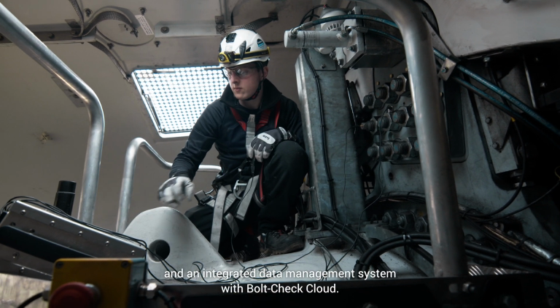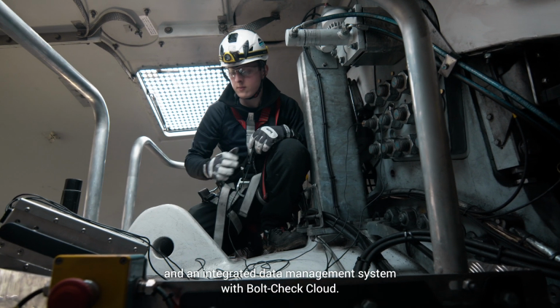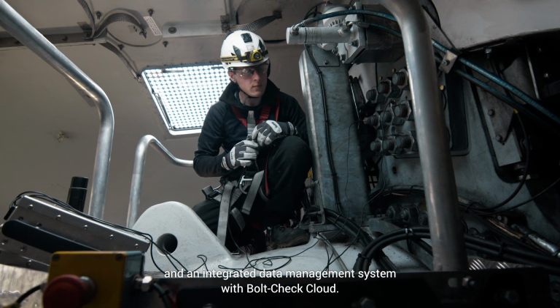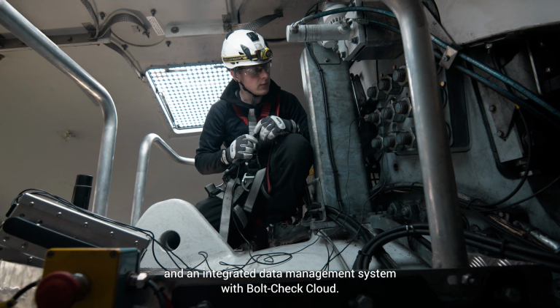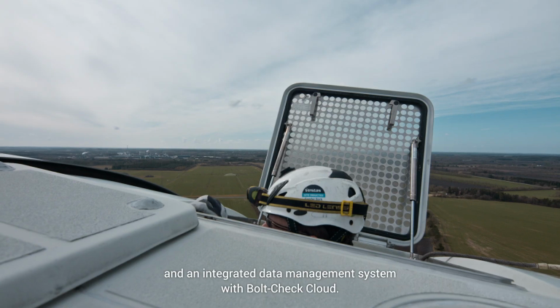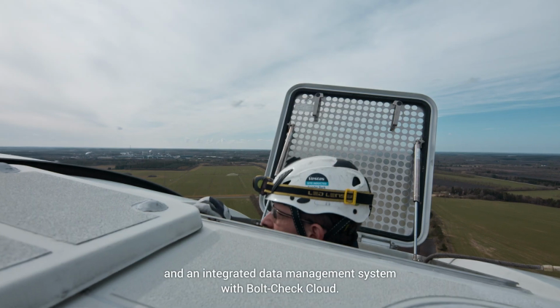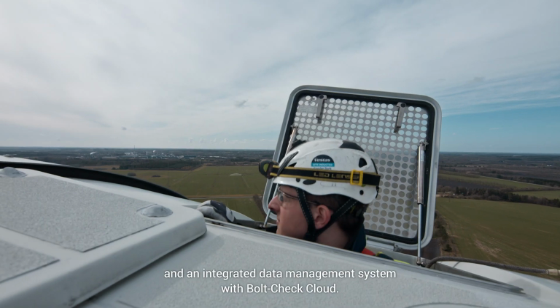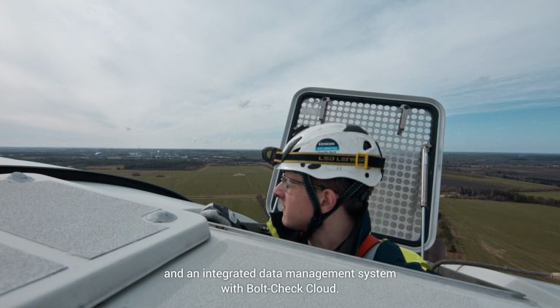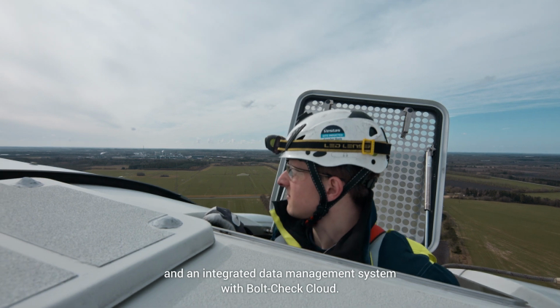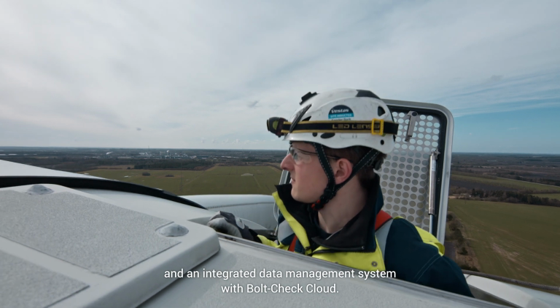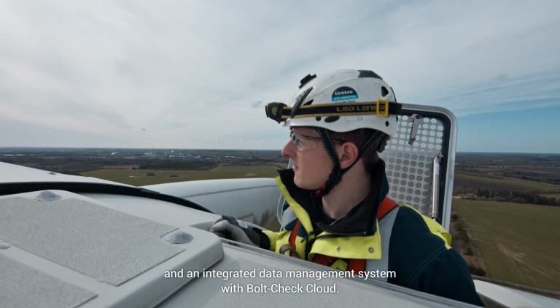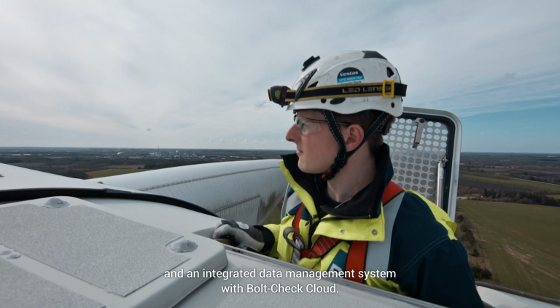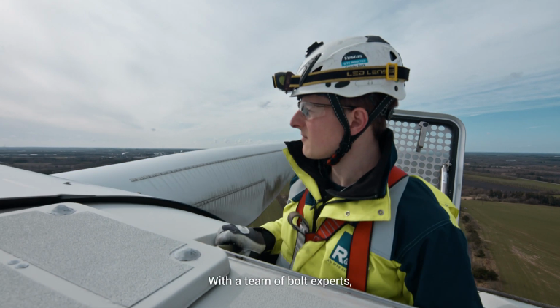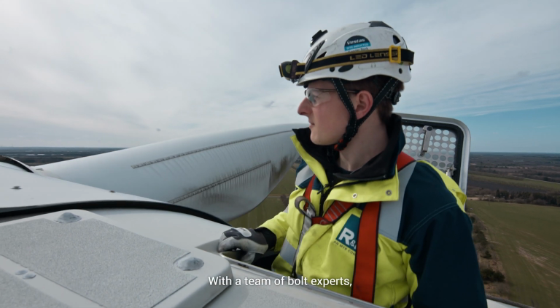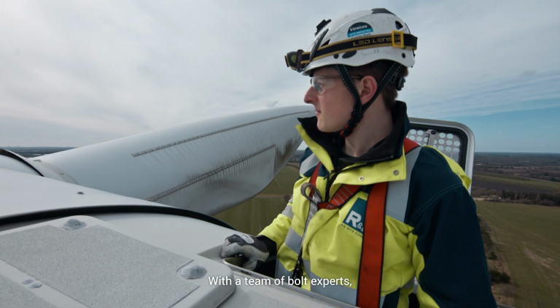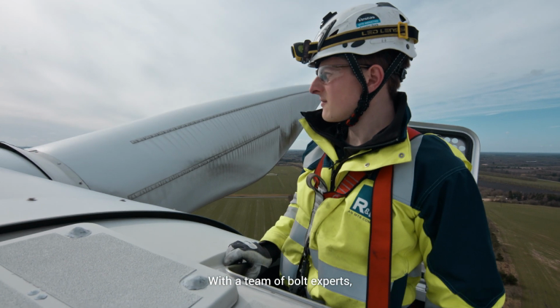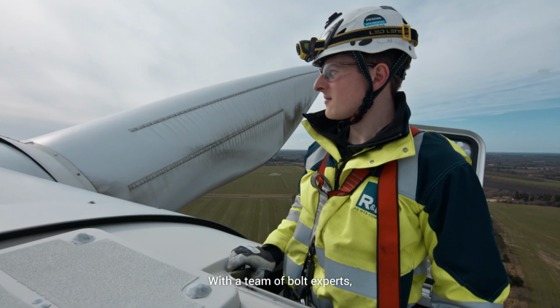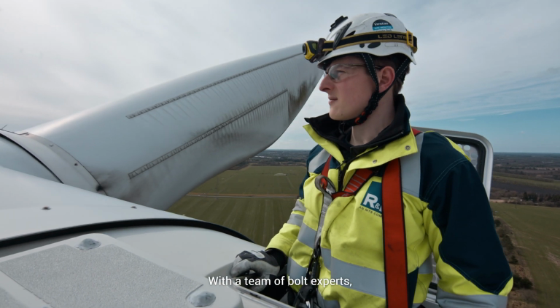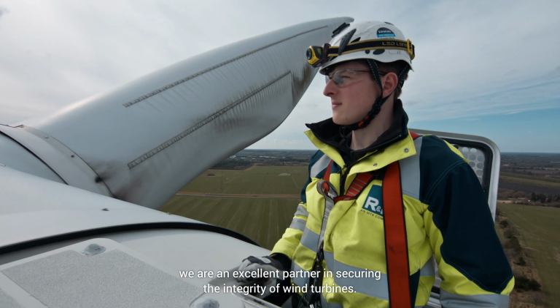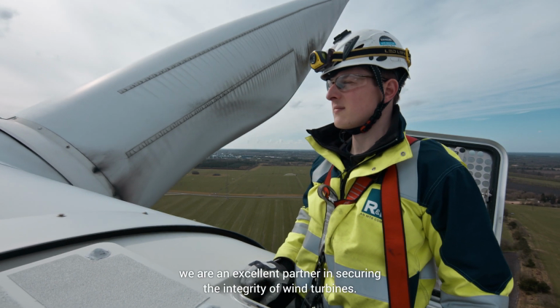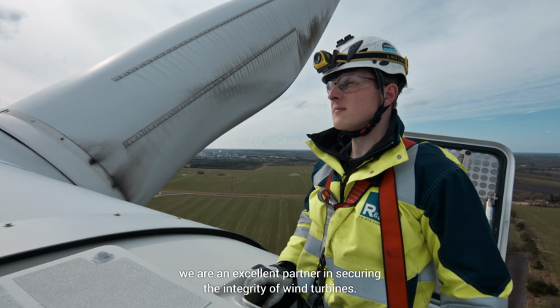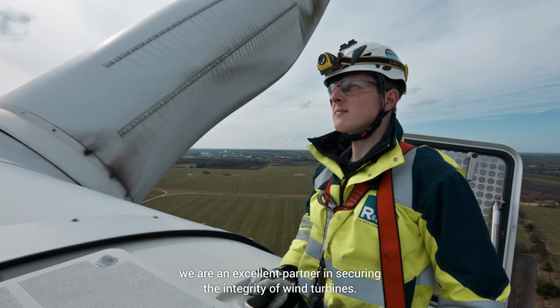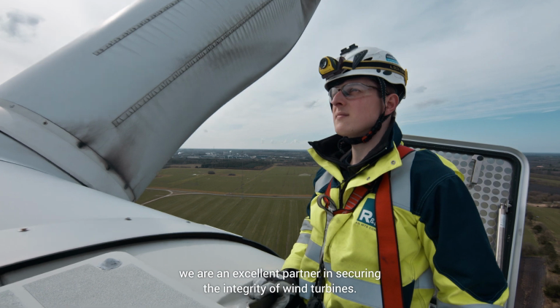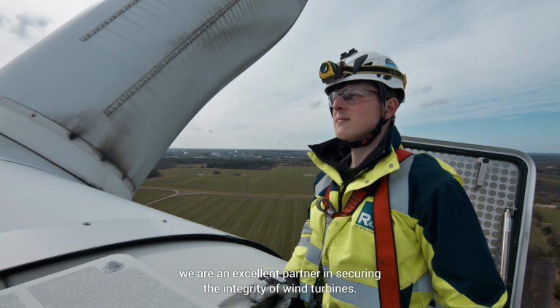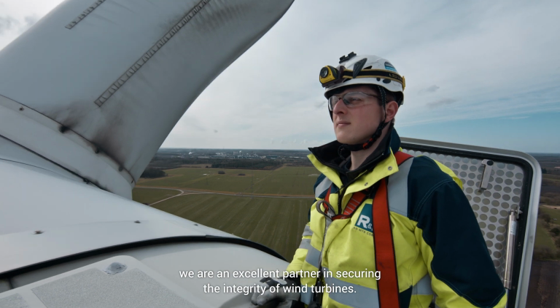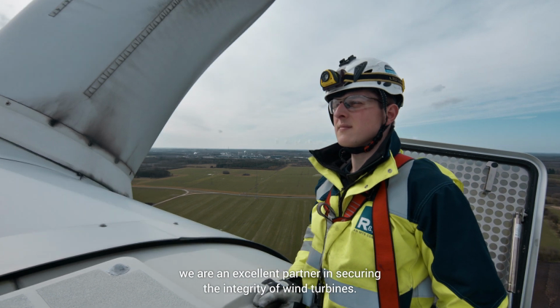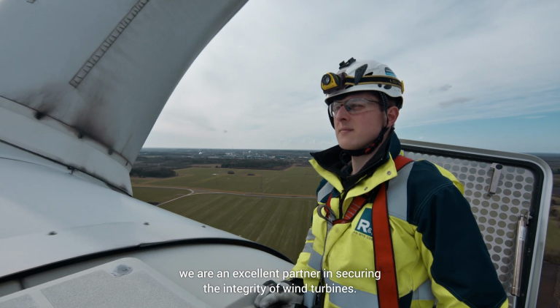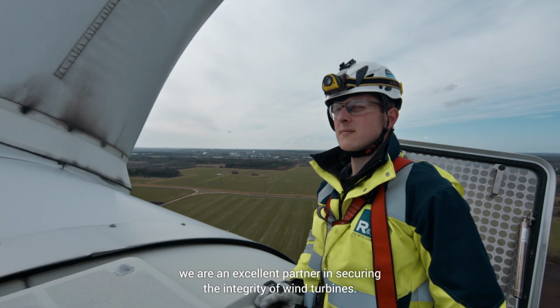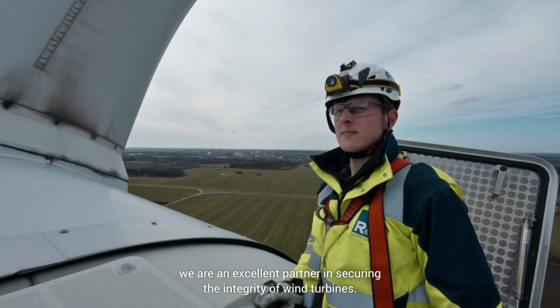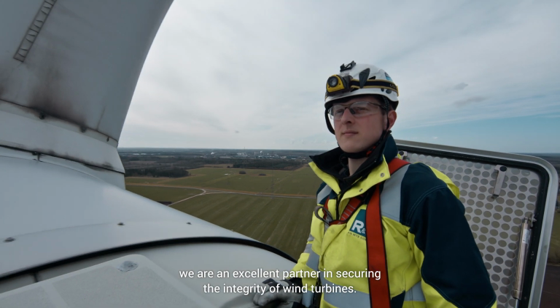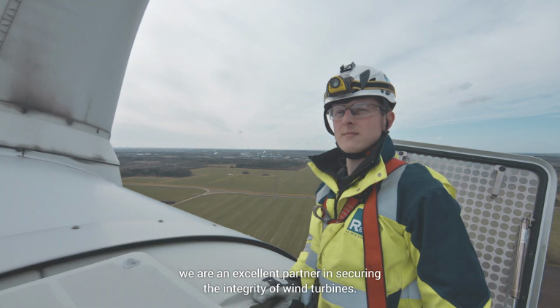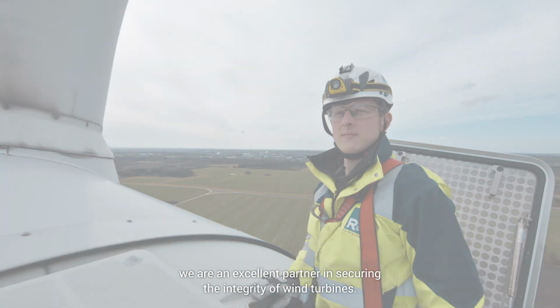Bolt check includes an integrated data management system with bolt check cloud. With a team of bolt experts, we are an excellent partner in securing the integrity of wind turbines.